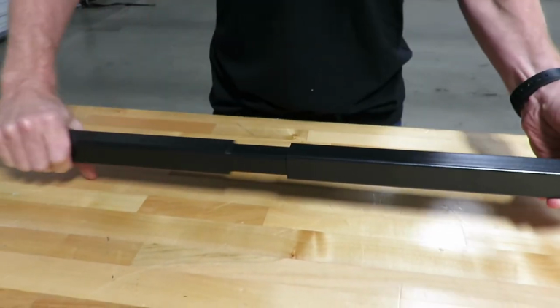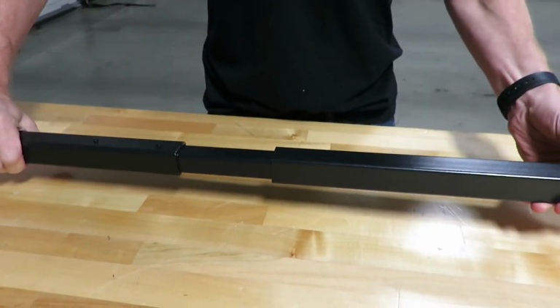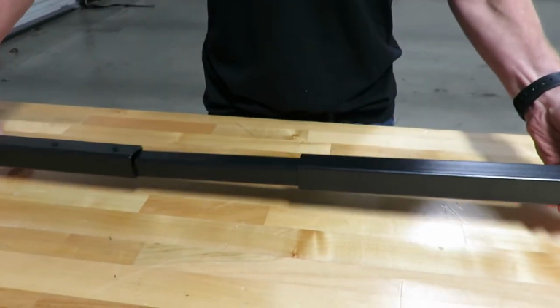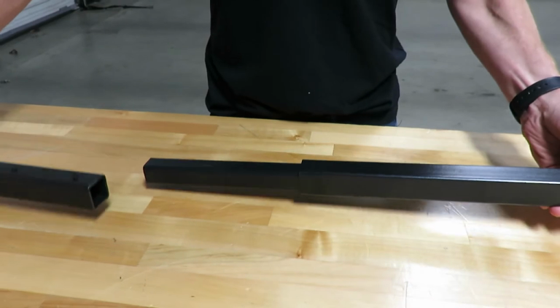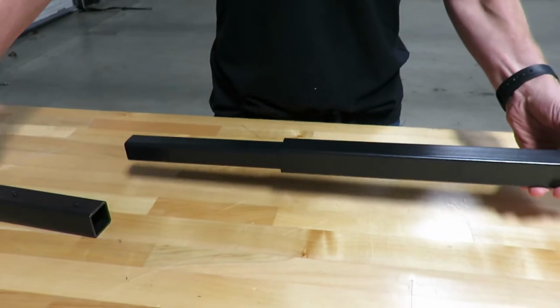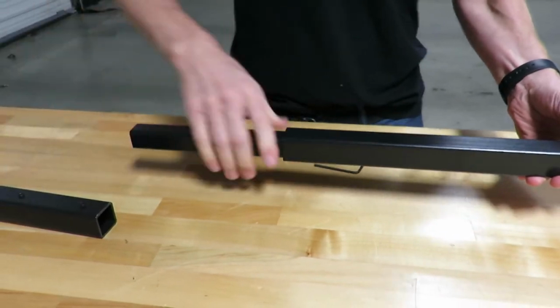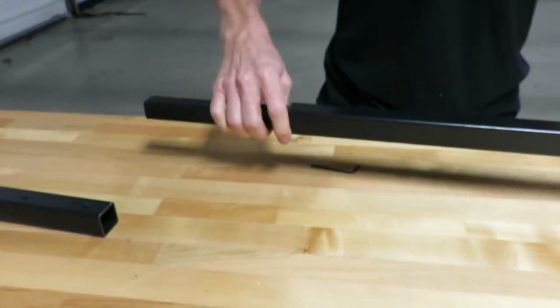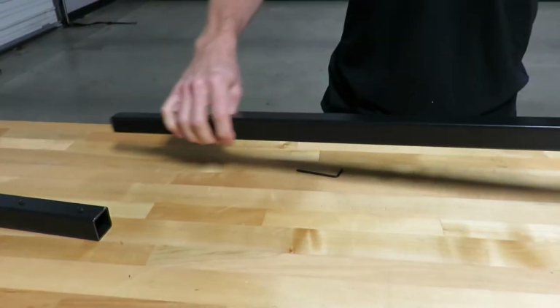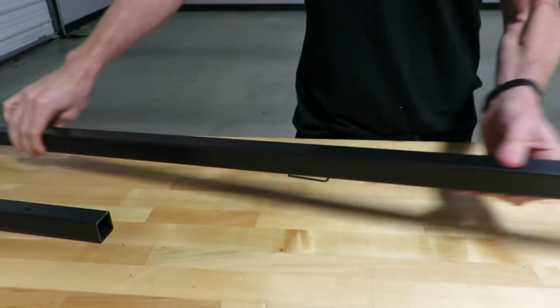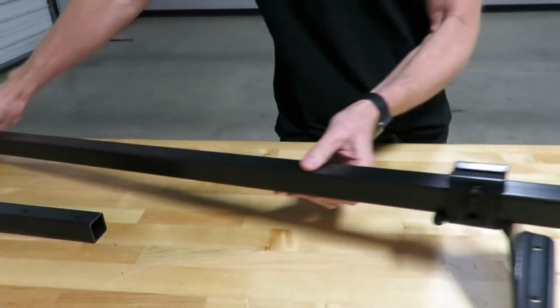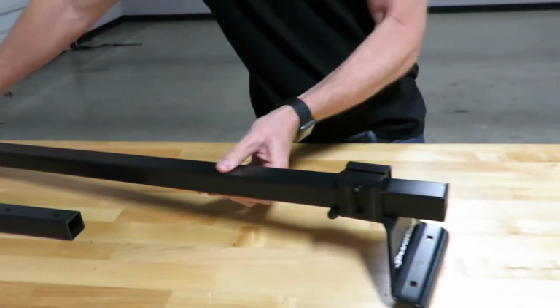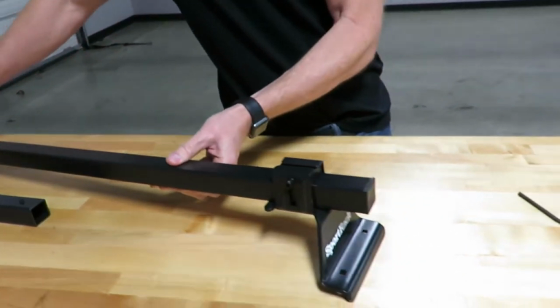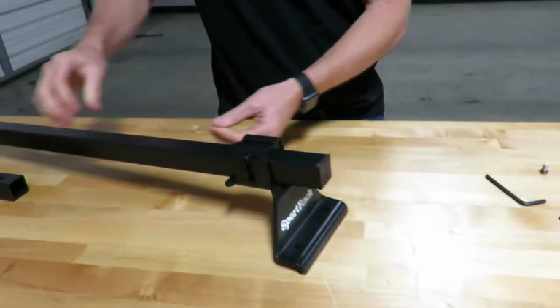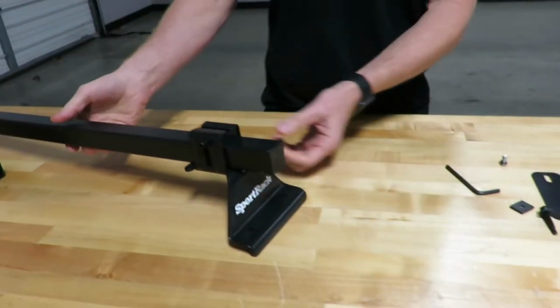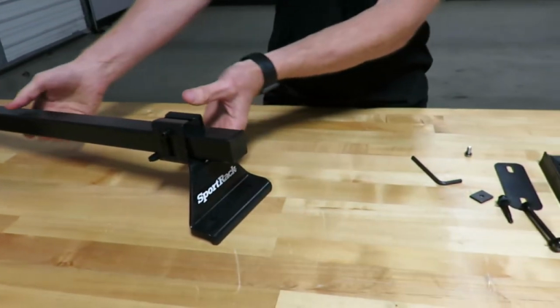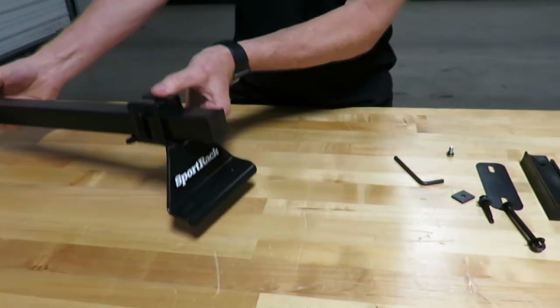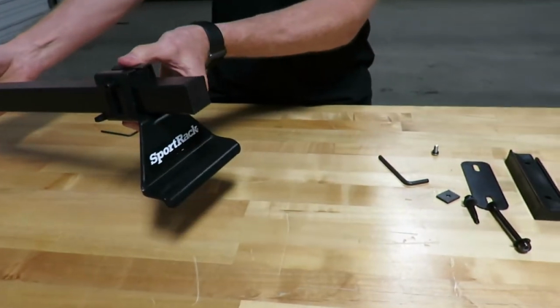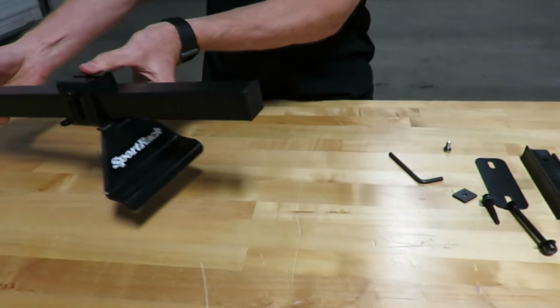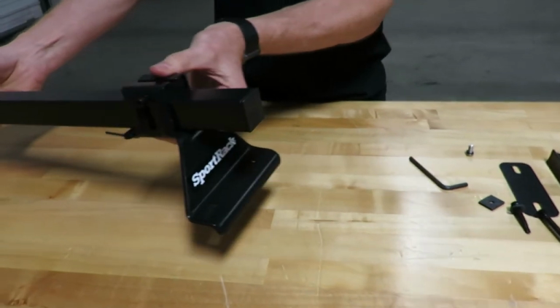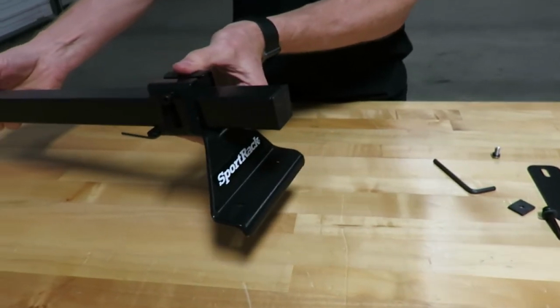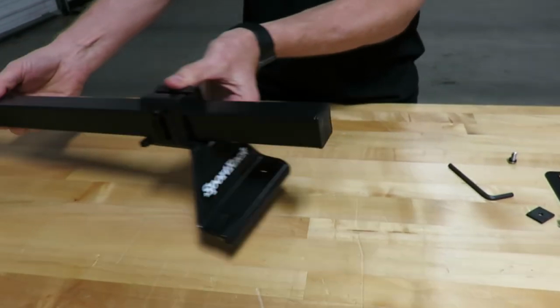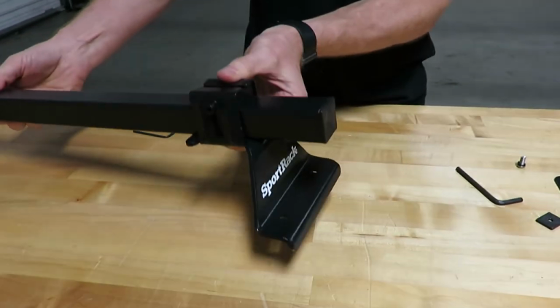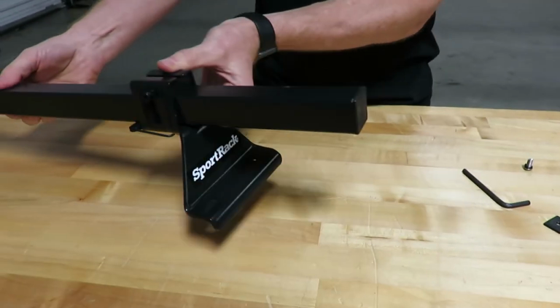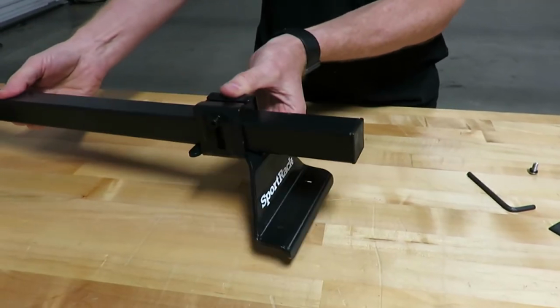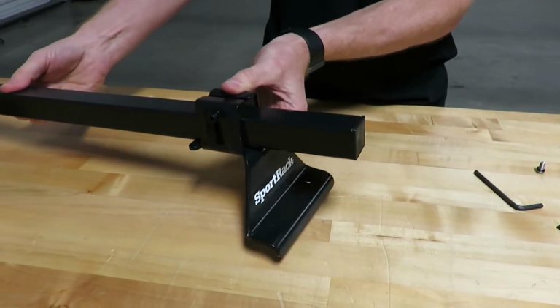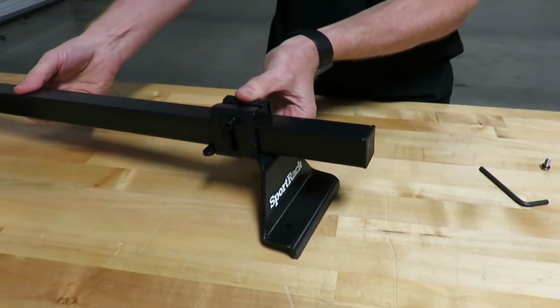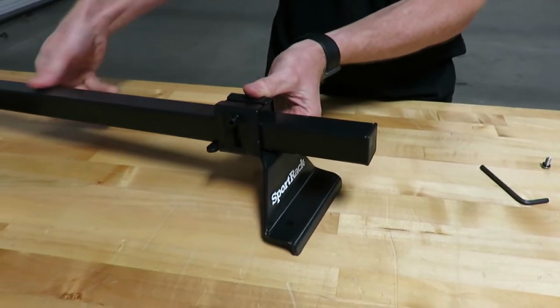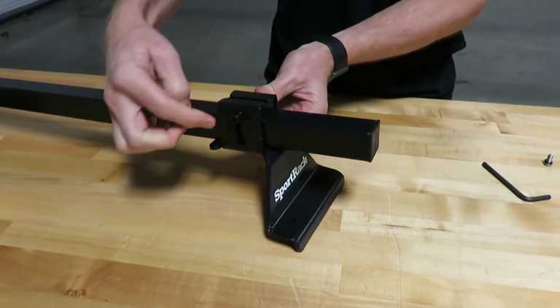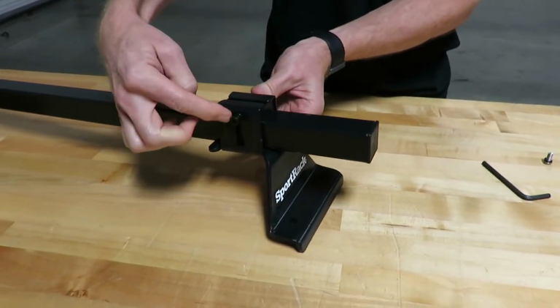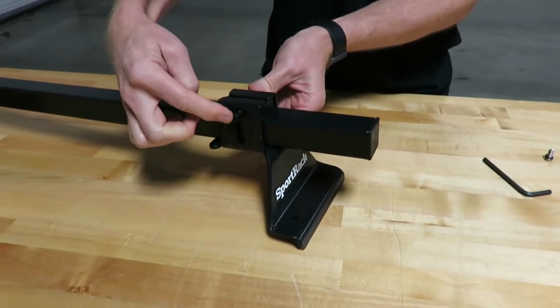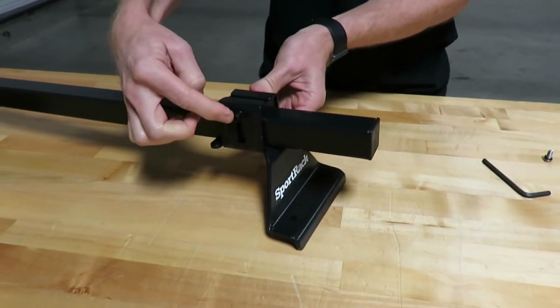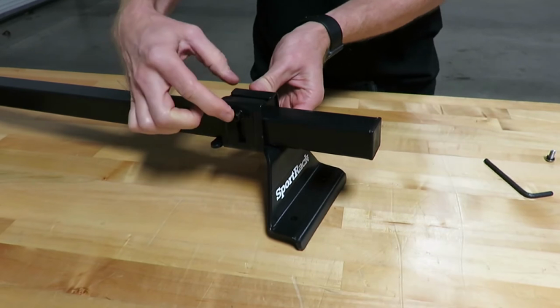I'll go ahead and demonstrate some of the various methods of attachment. Here you also have more adjustability — the leg slides back and forth onto the bar and then is fastened here.